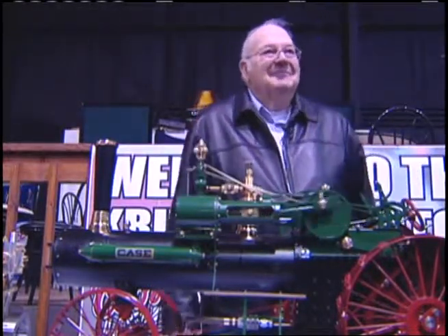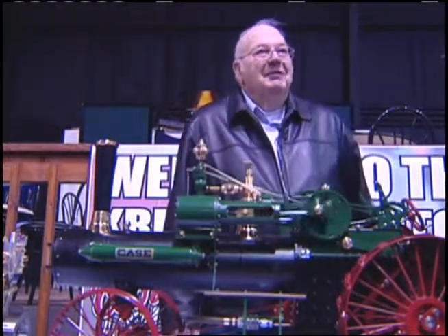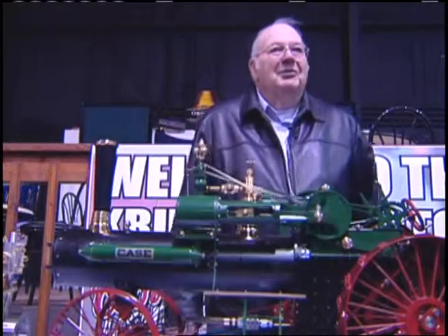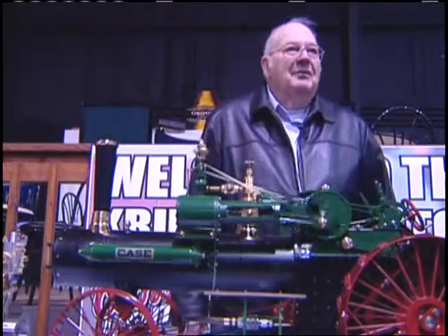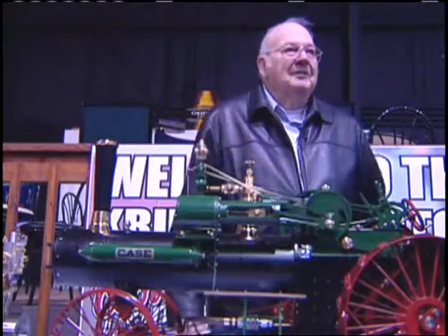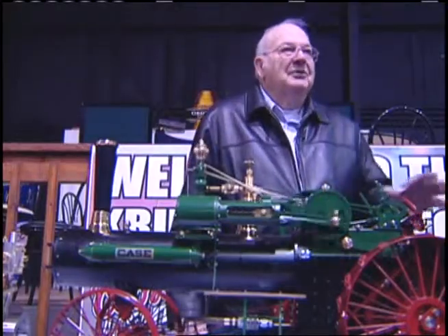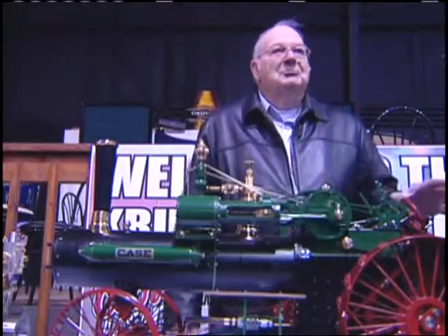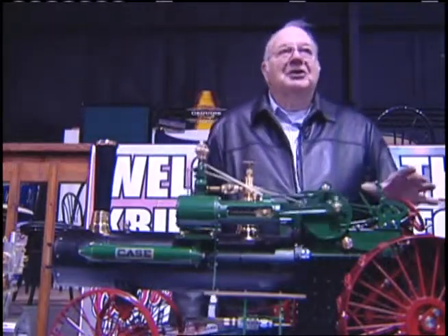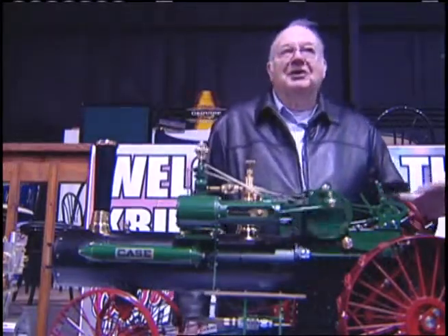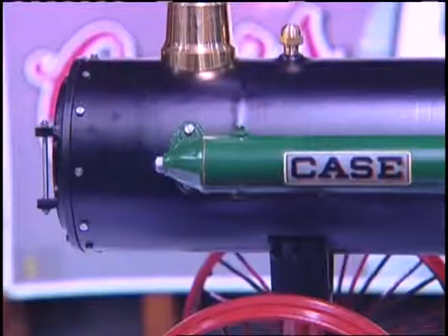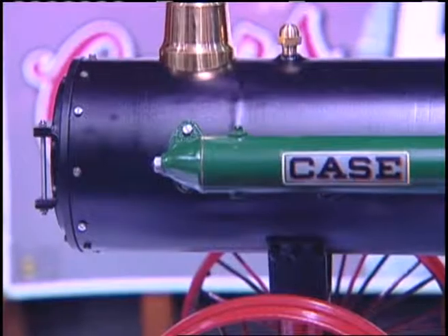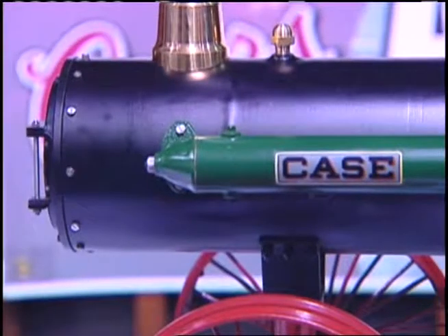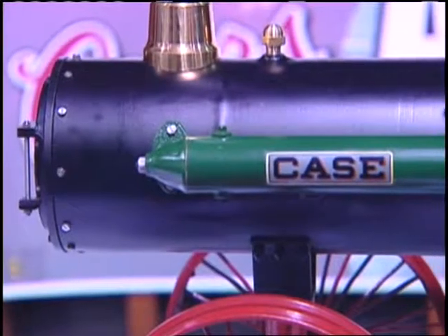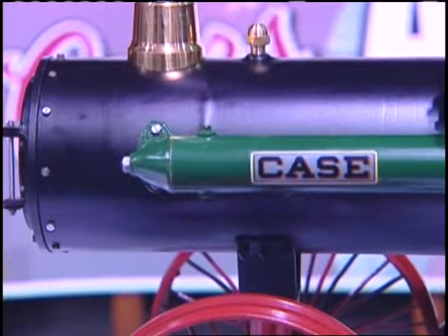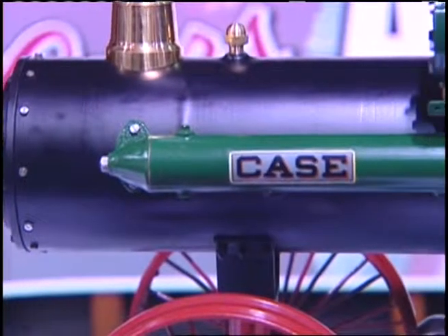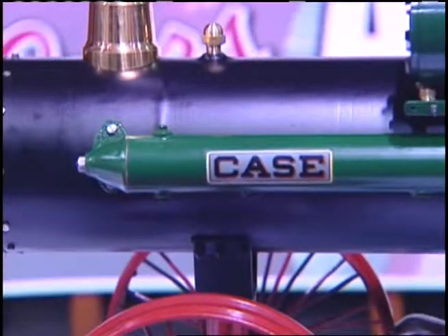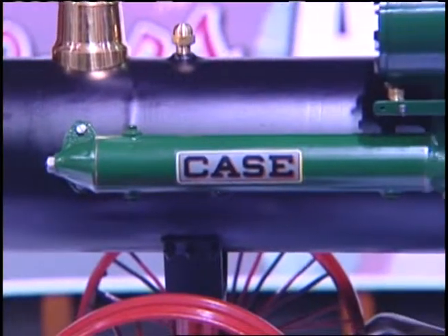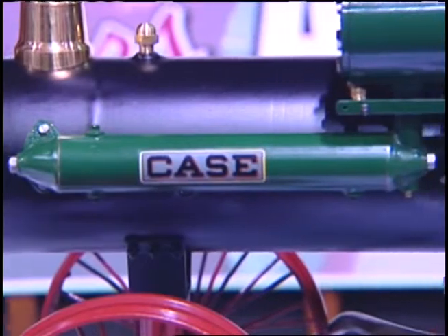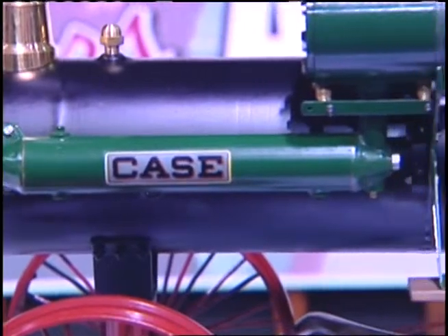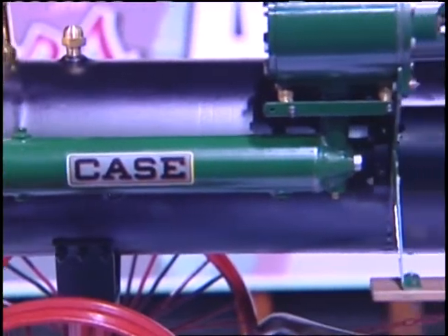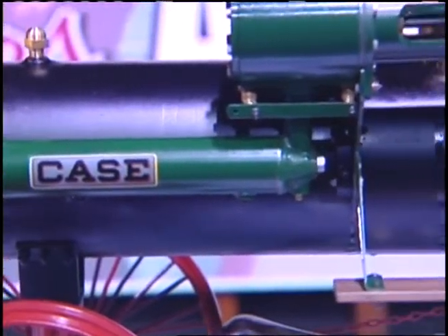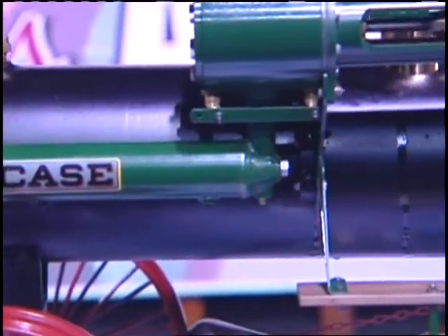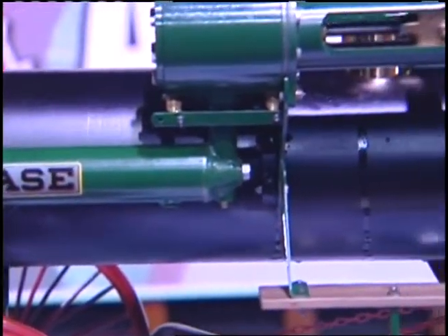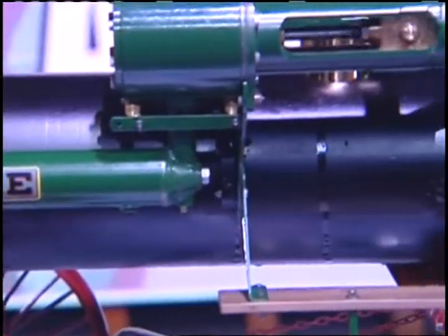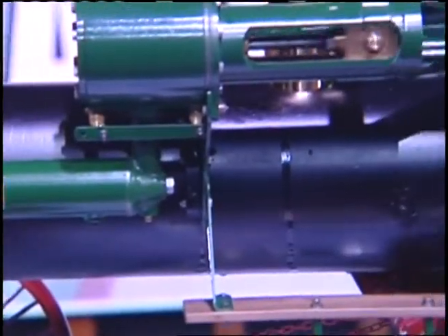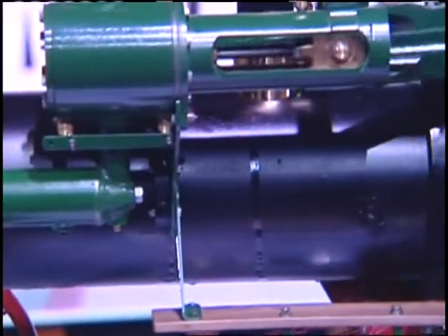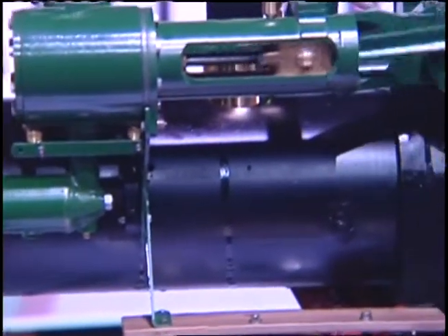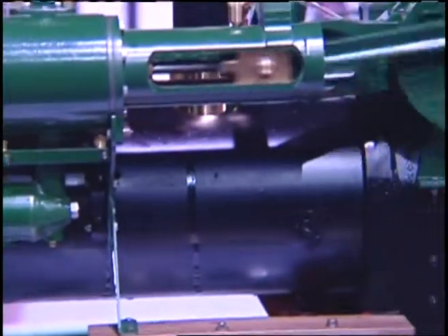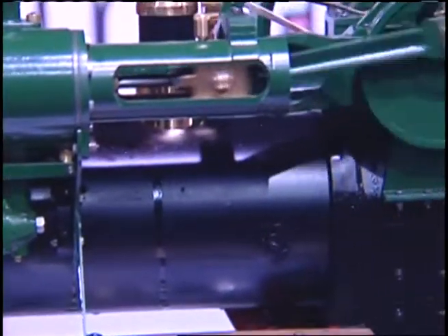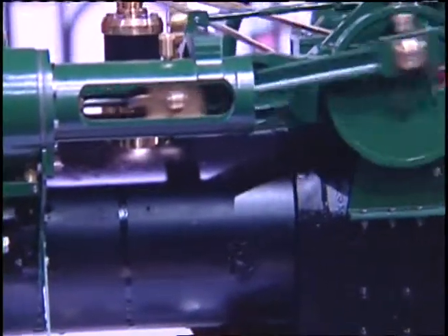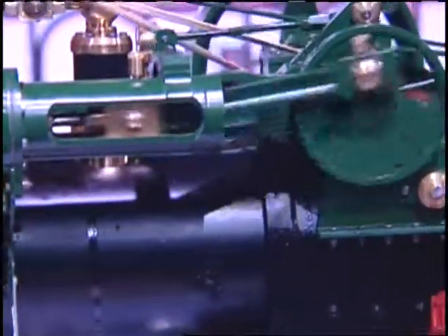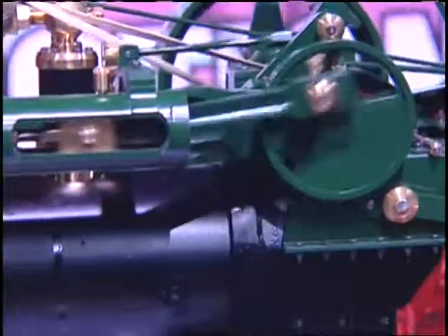My father had the thrash machine in the neighborhood and we used to thrash with an L Case. We've run Case Tractors ever since.